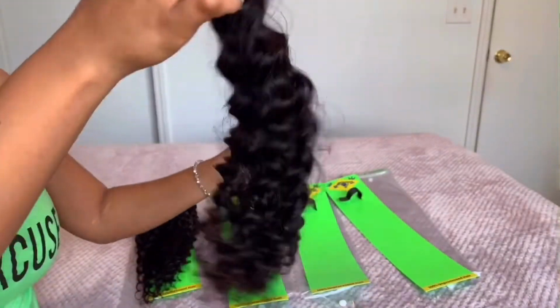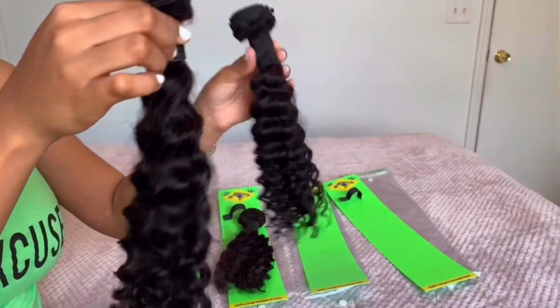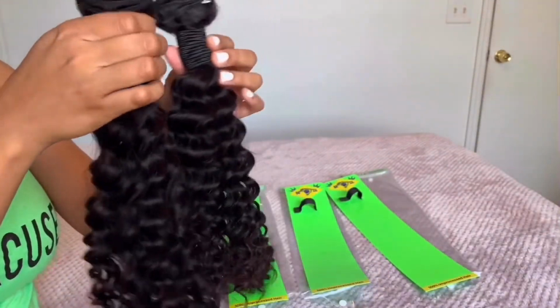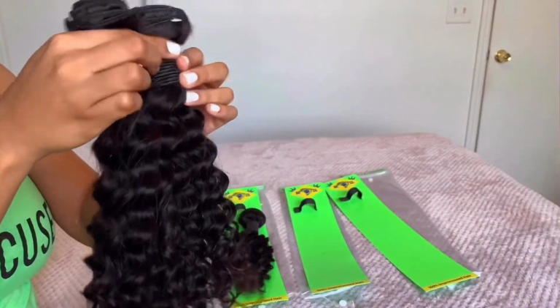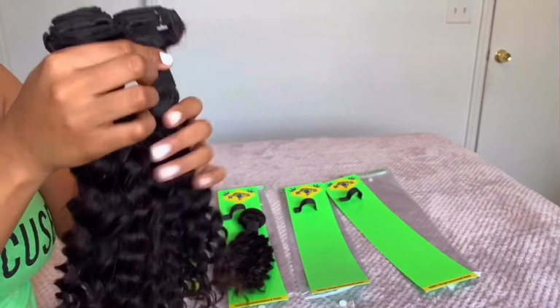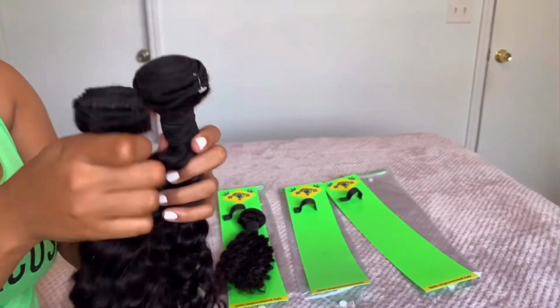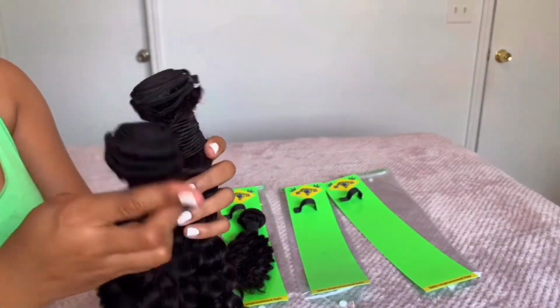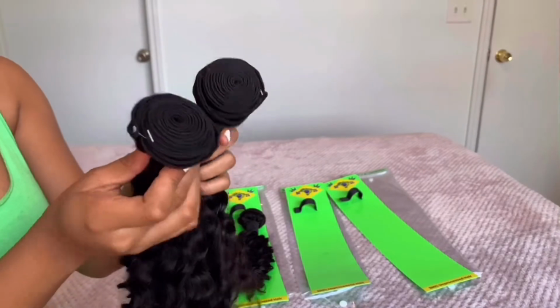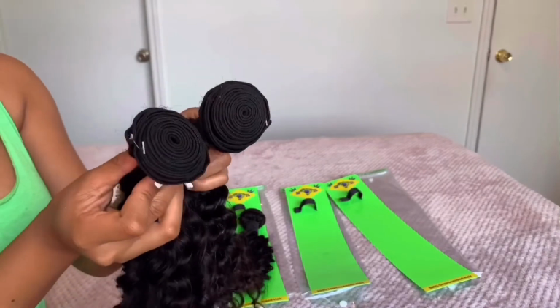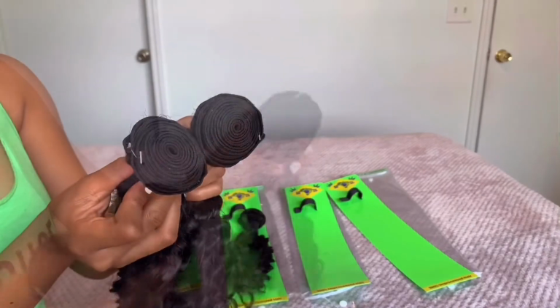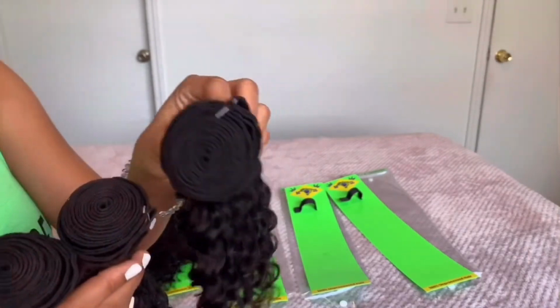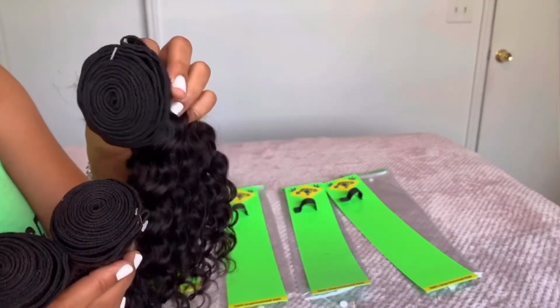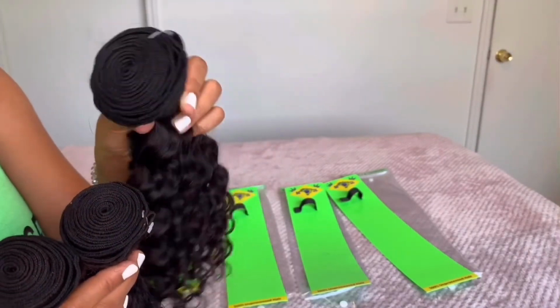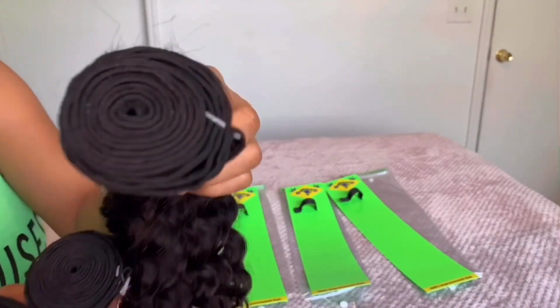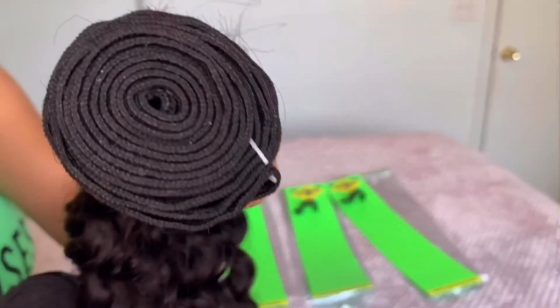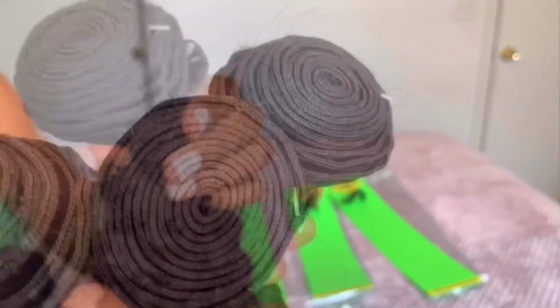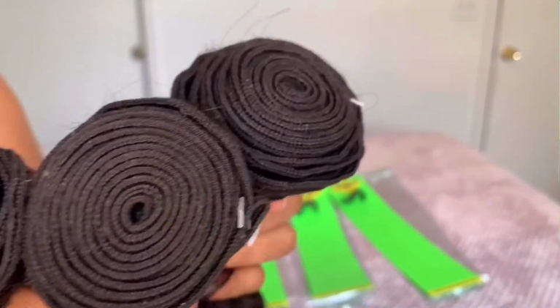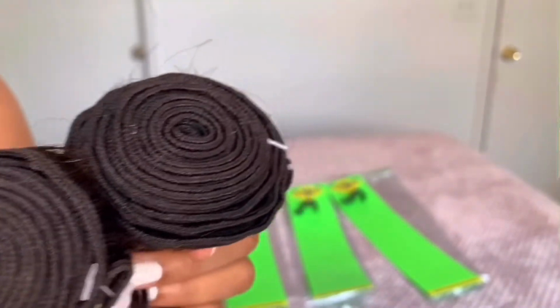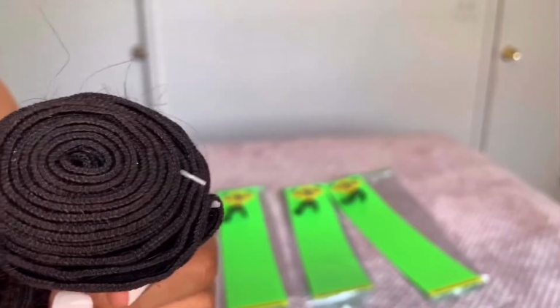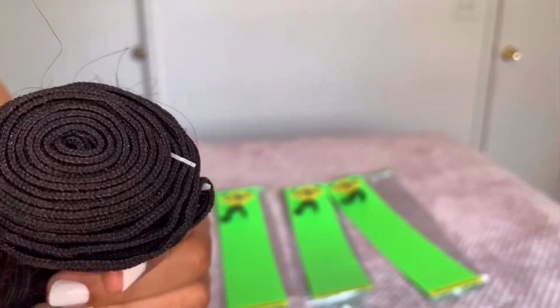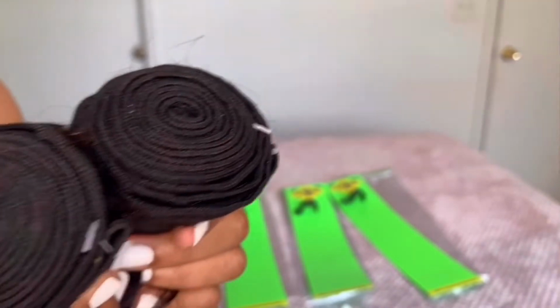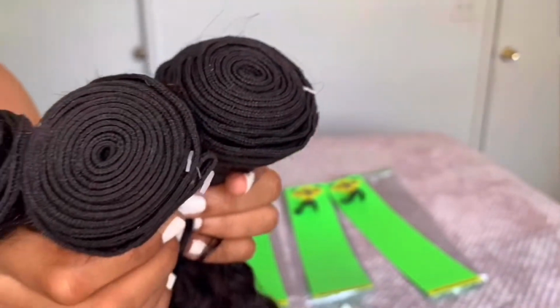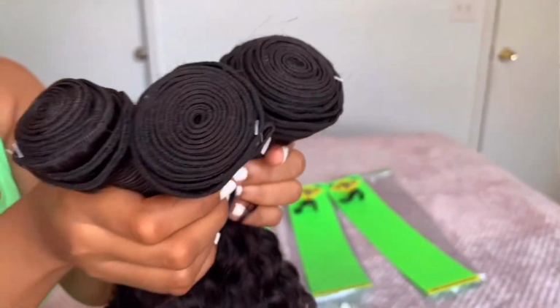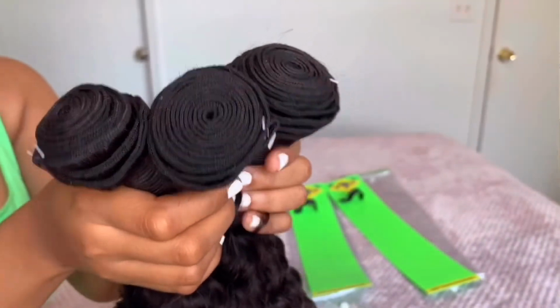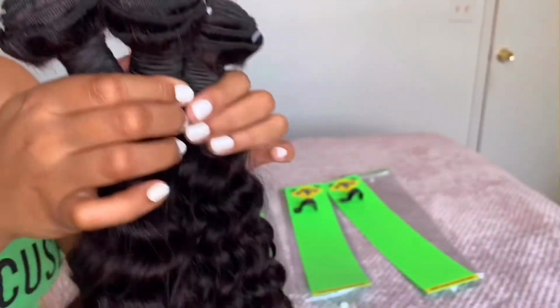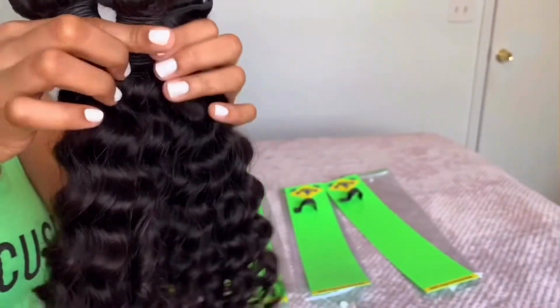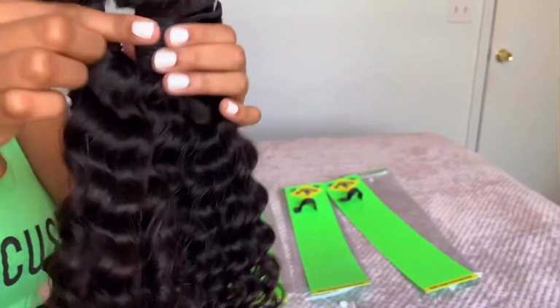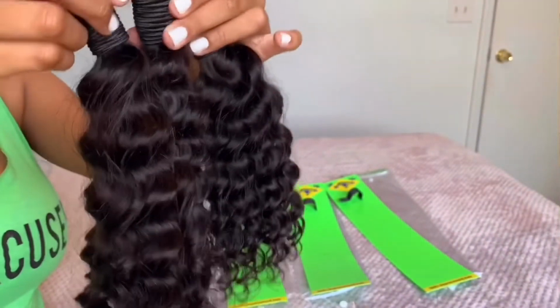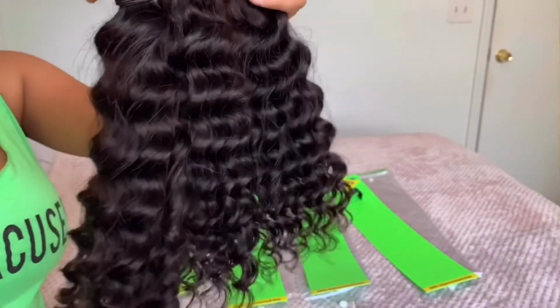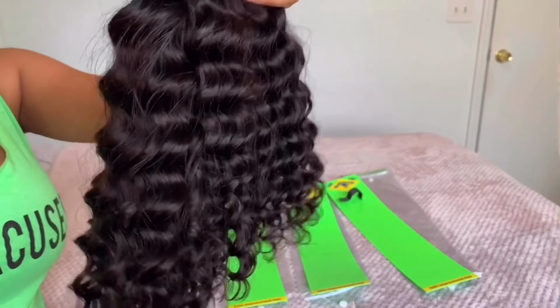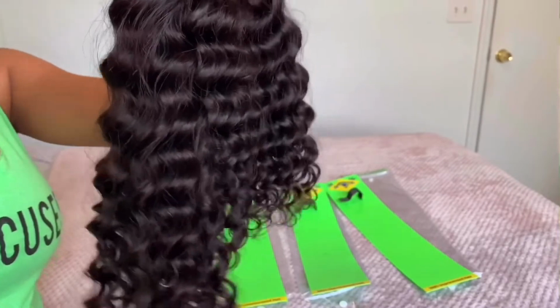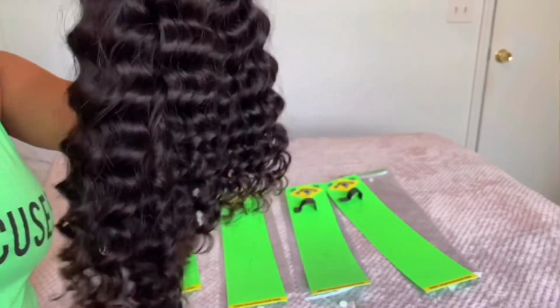Now I'm going to show you guys all the bundles together — this is the 18 and the 16-inch in comparison, and now the 14-inch. All the wefts are huge, you have a lot of hair to work with, which is perfect — you definitely need that when making a wig.